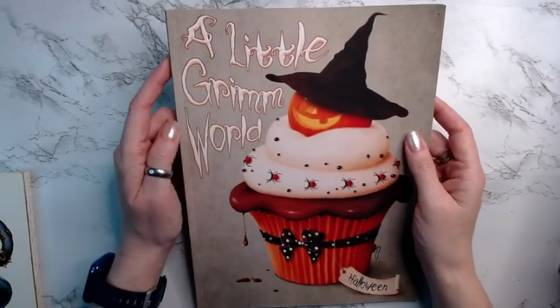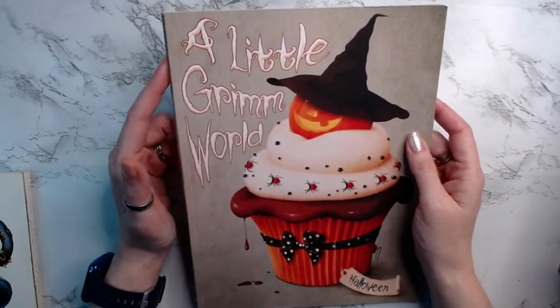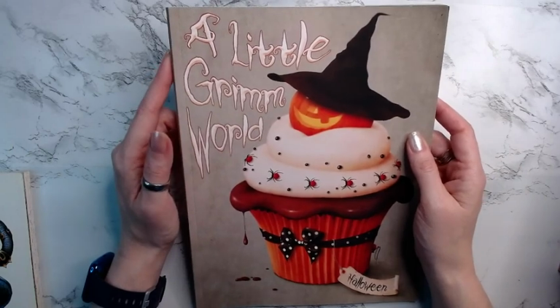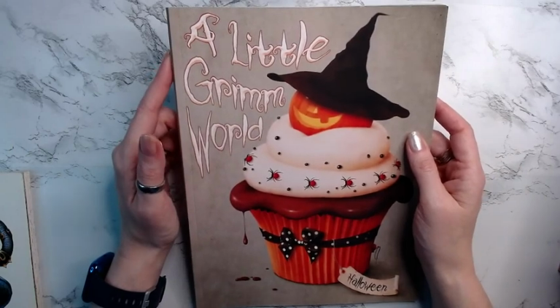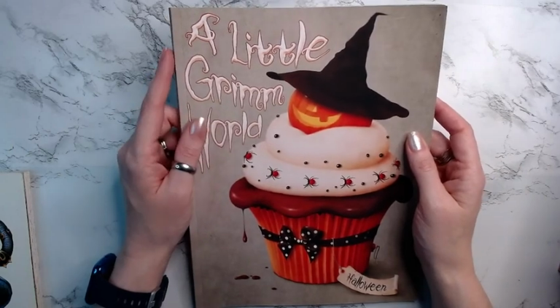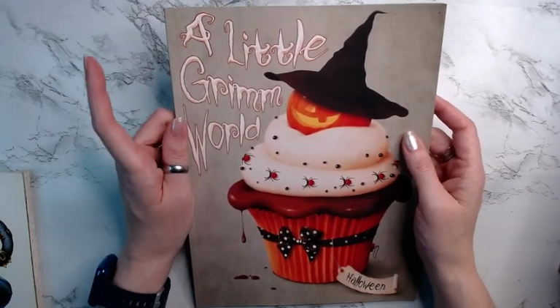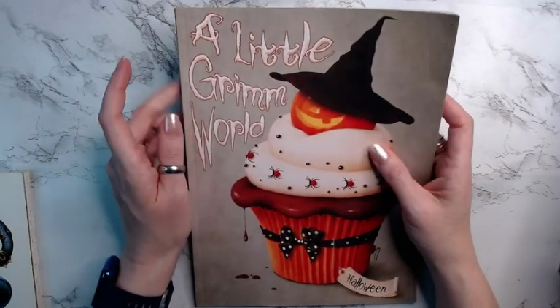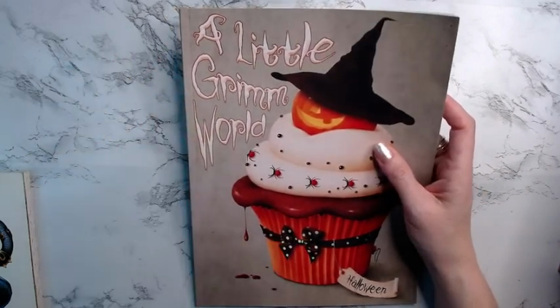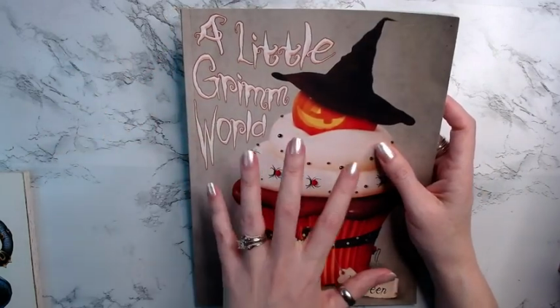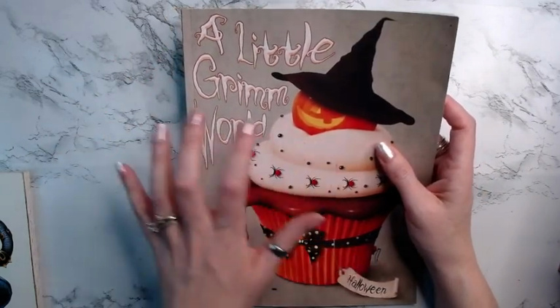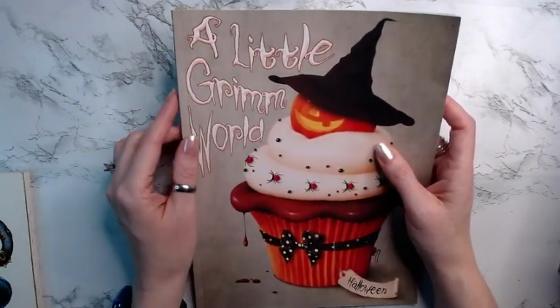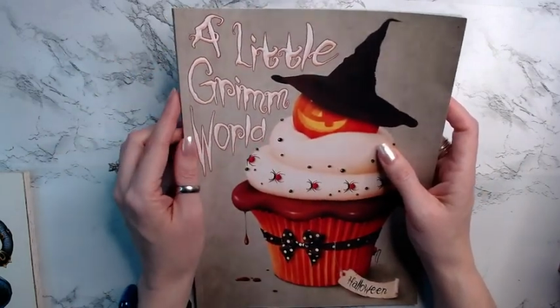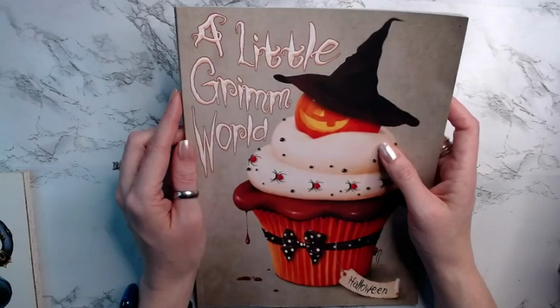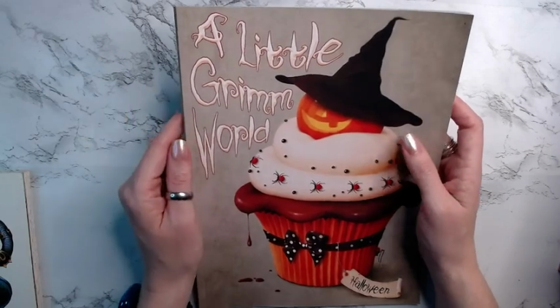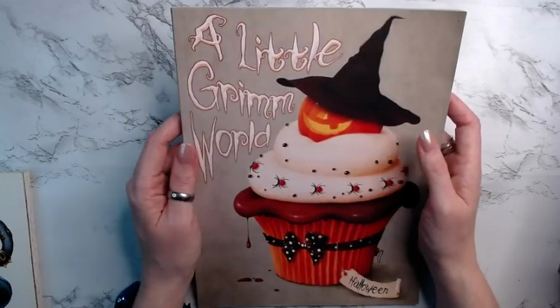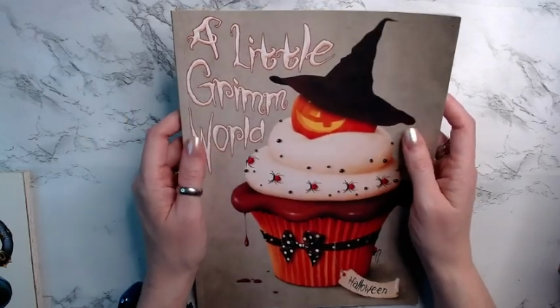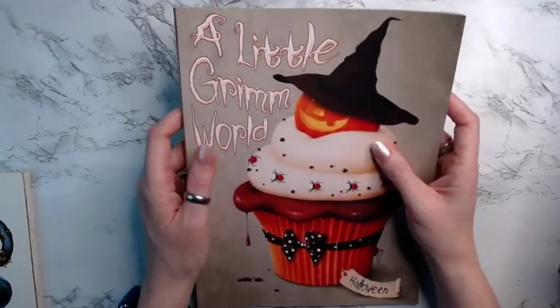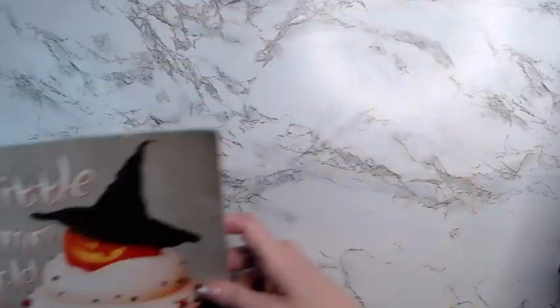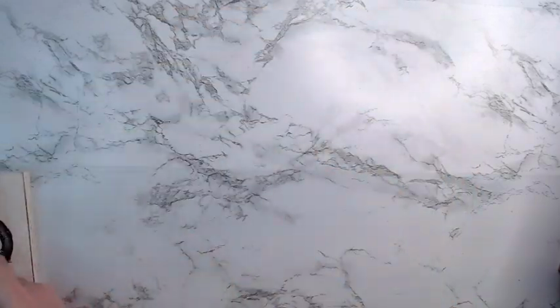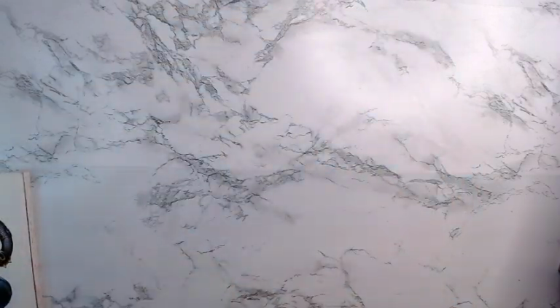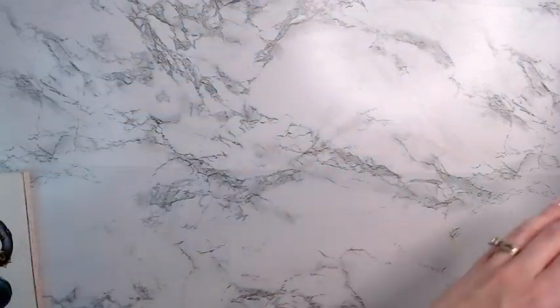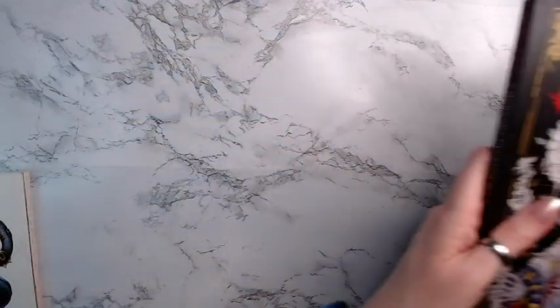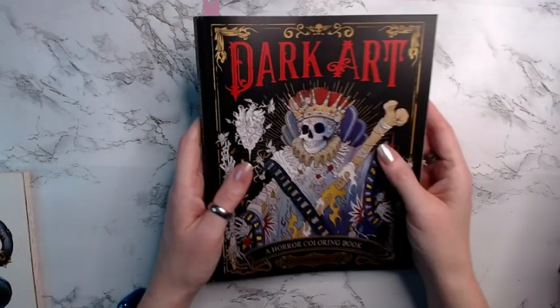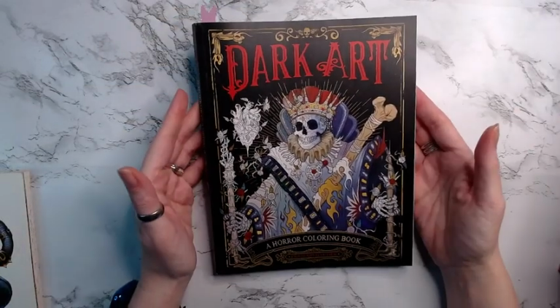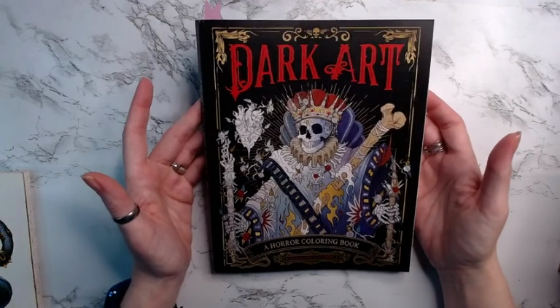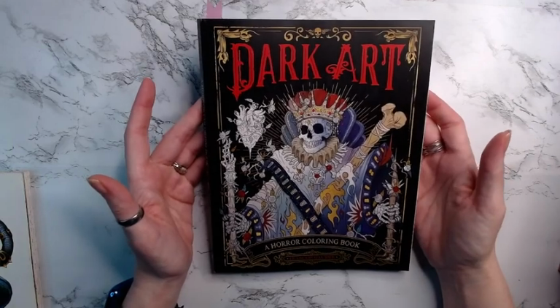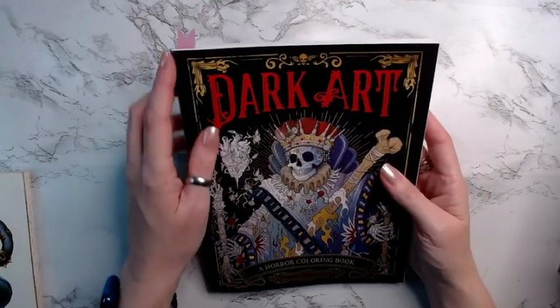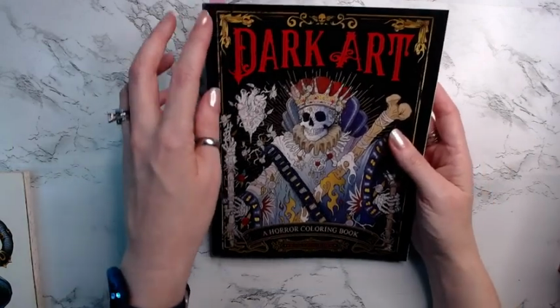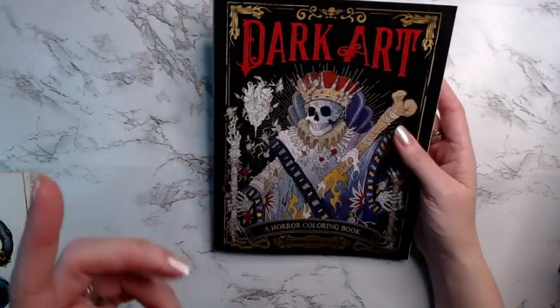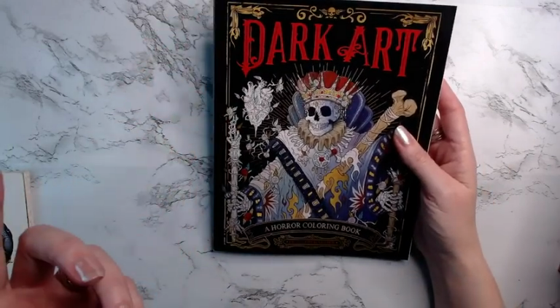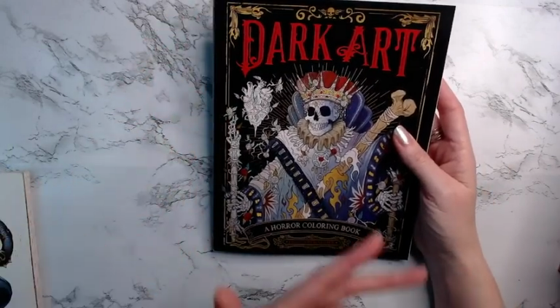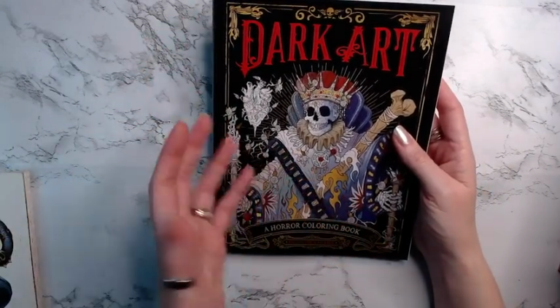Next I have A Little Grim World — this is the book I do not have a page picked out in yet. I have a flip of this on my channel if you'd like to see it. Next I have Dark Art.